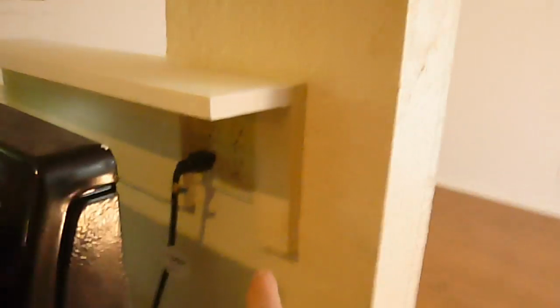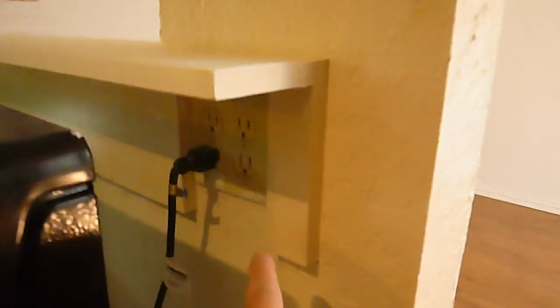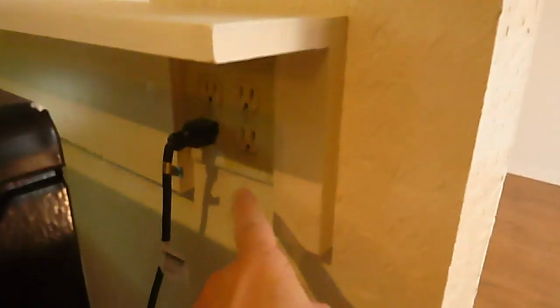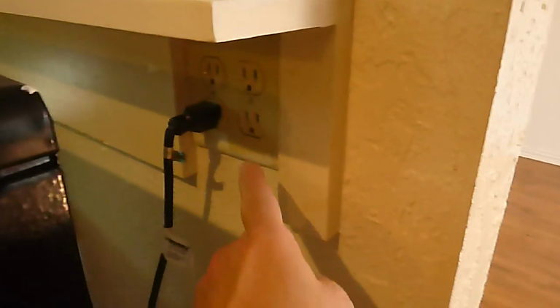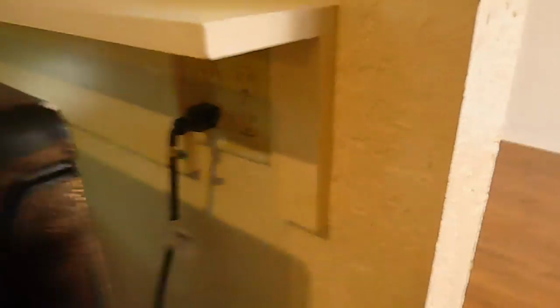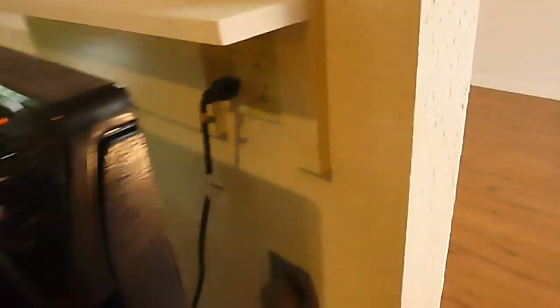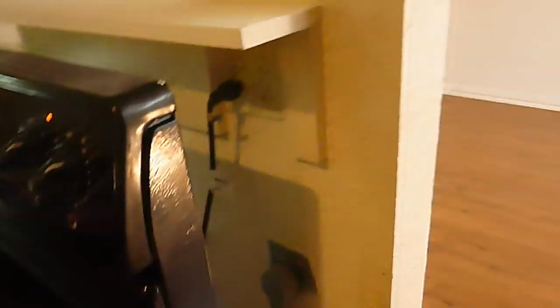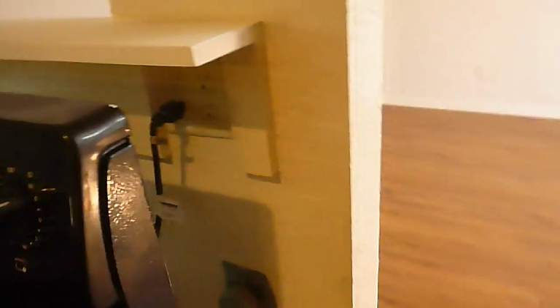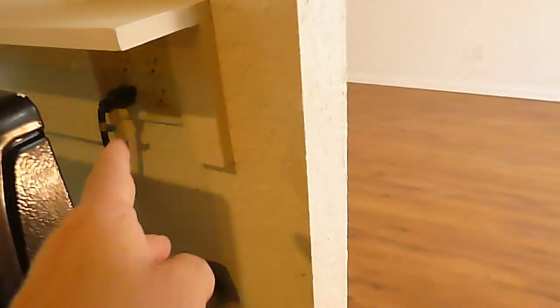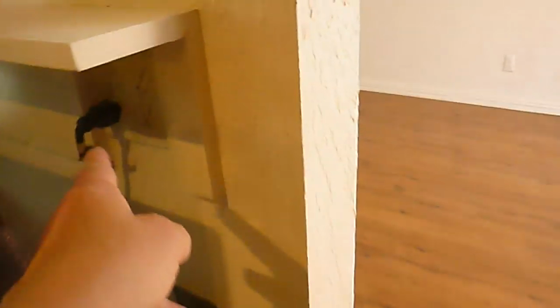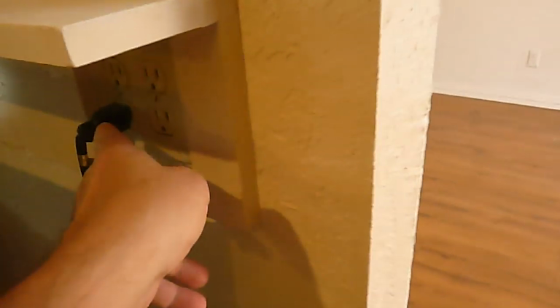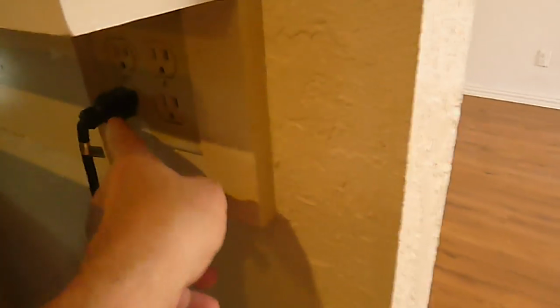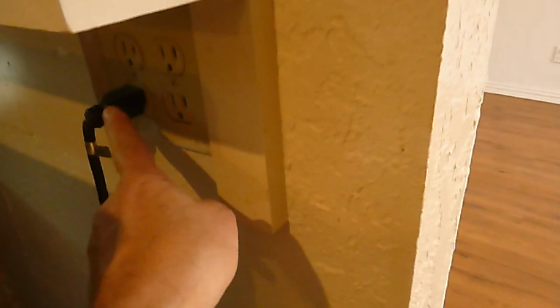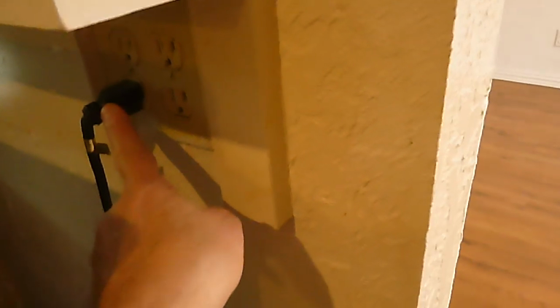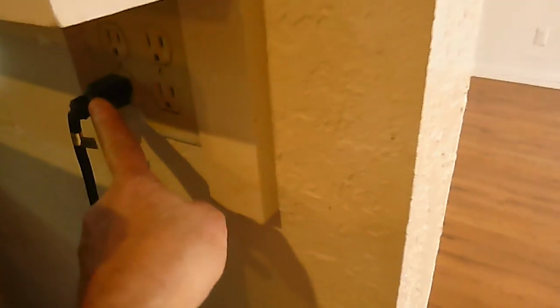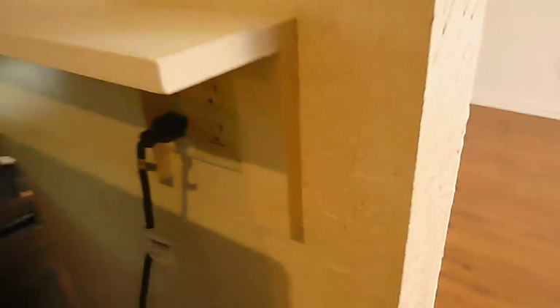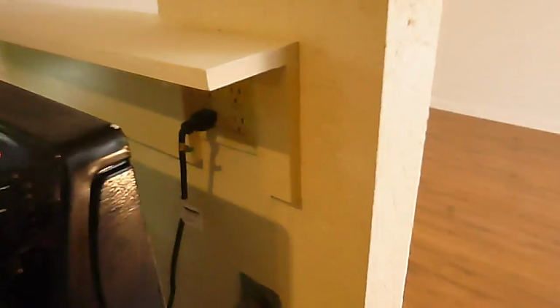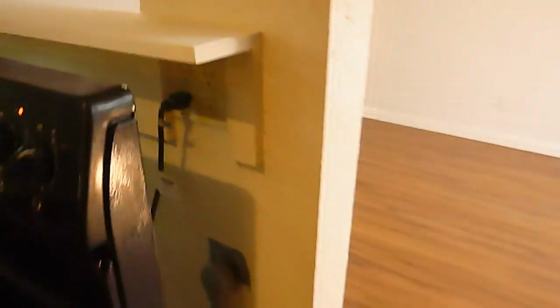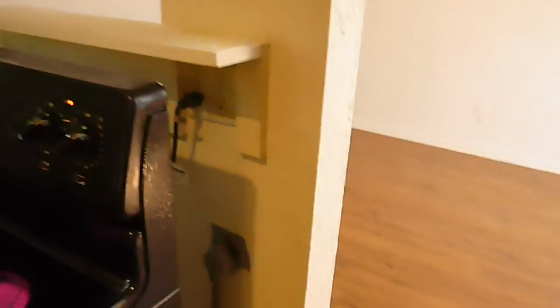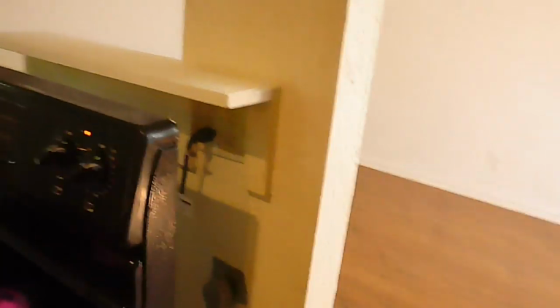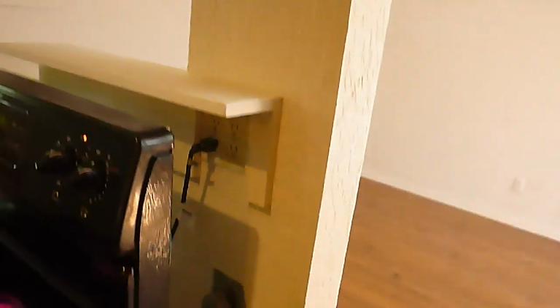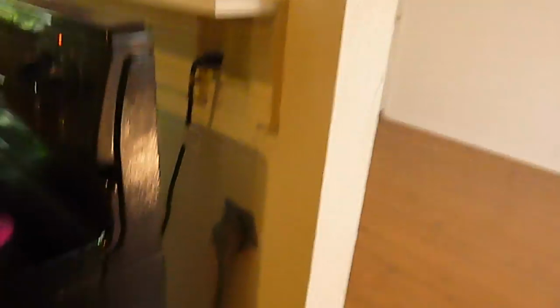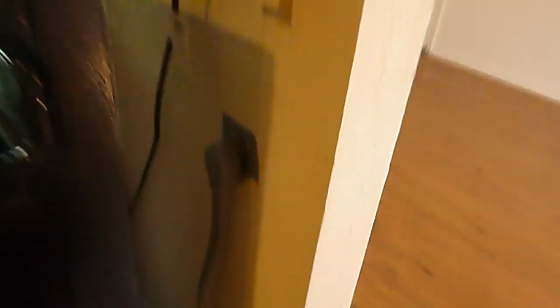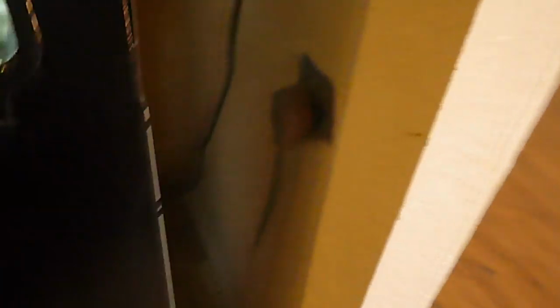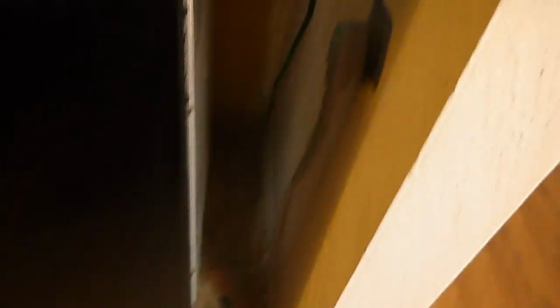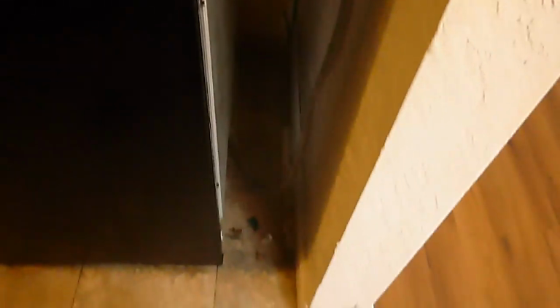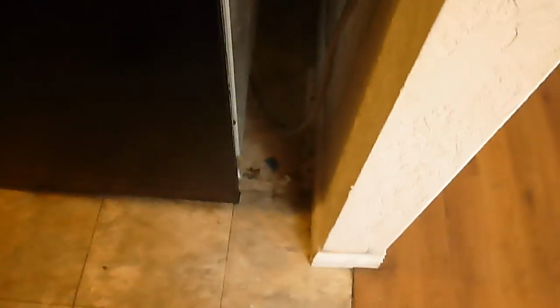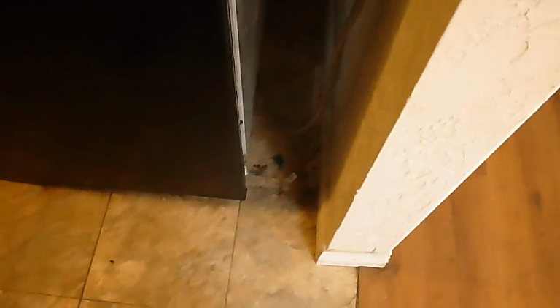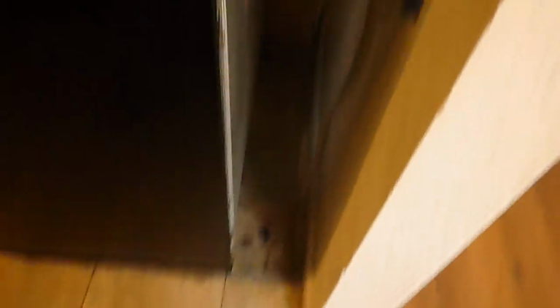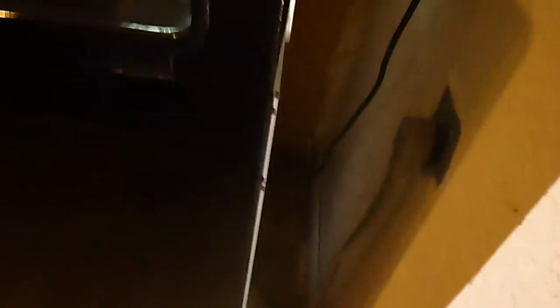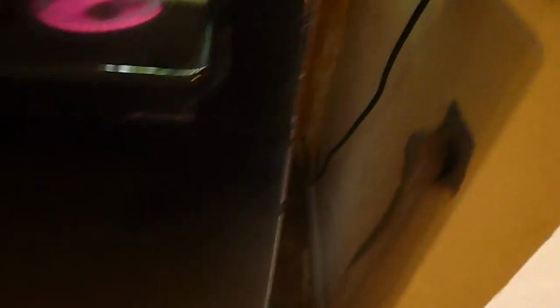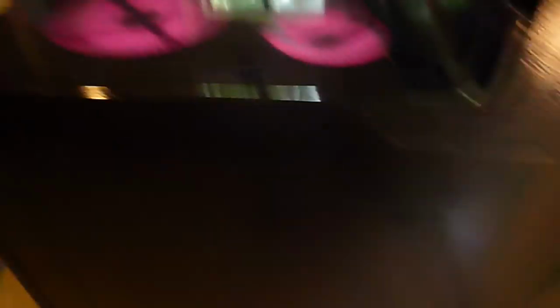These electric receptacle outlets are for this part of the kitchen. That receptacle outlet right there — that plug right there — is for the dishwasher, so it does have an electric disconnect. What I wanted to show you: there's not an anti-tip device underneath here.